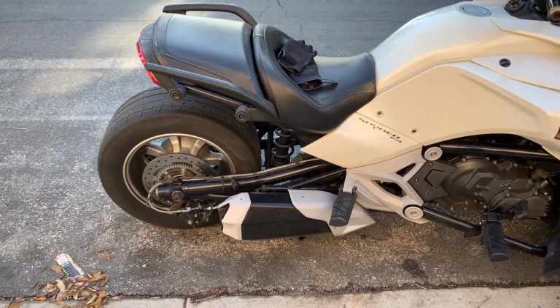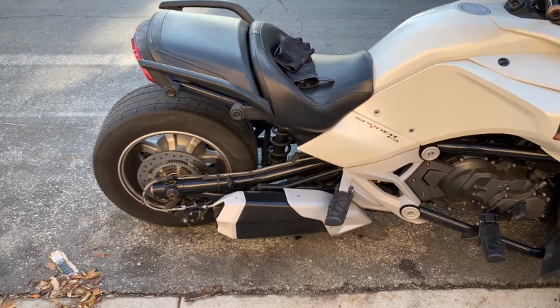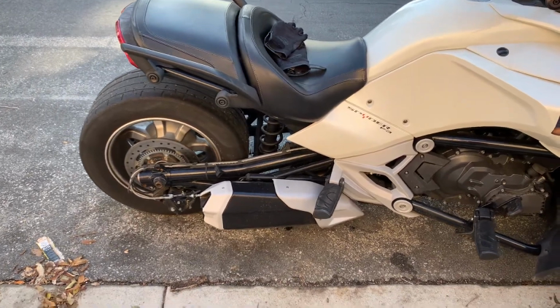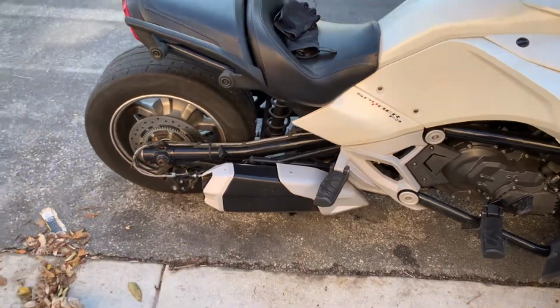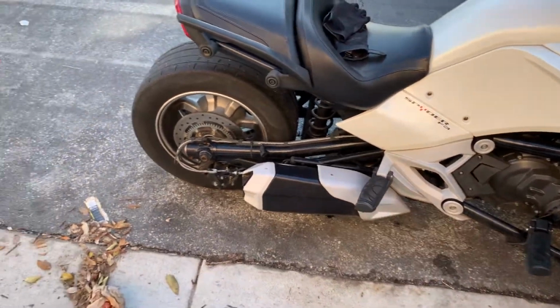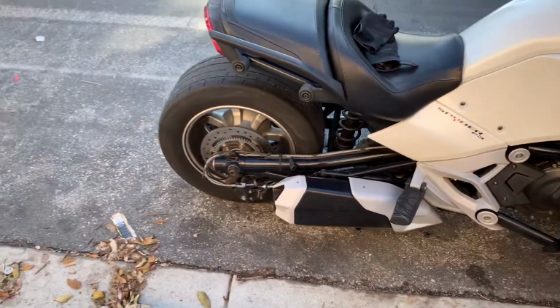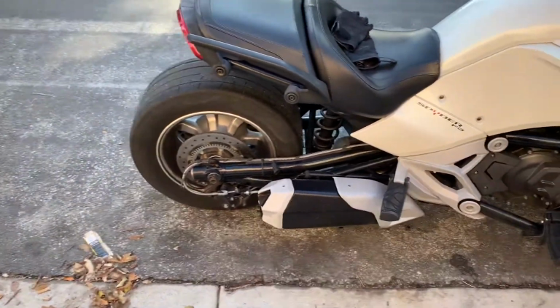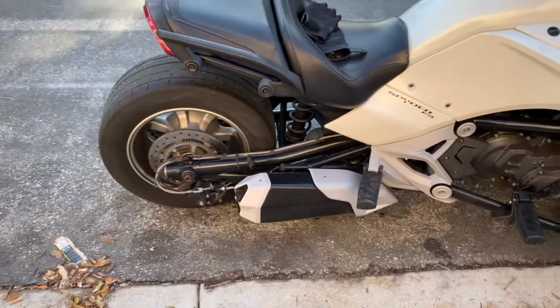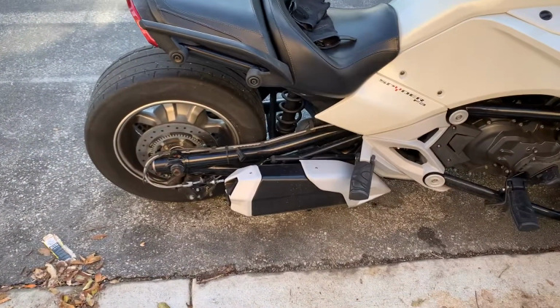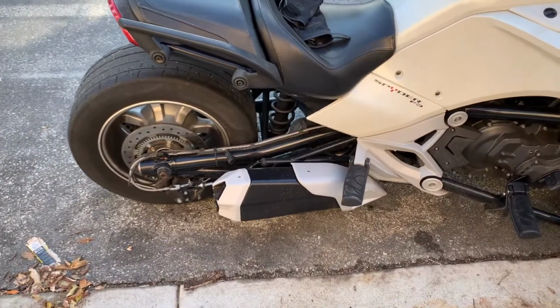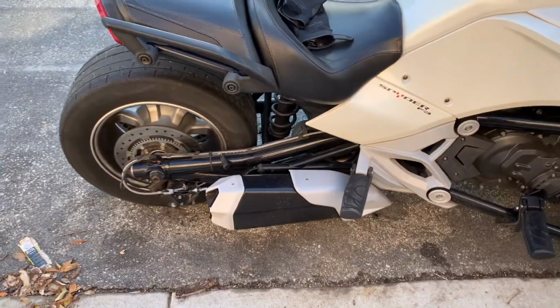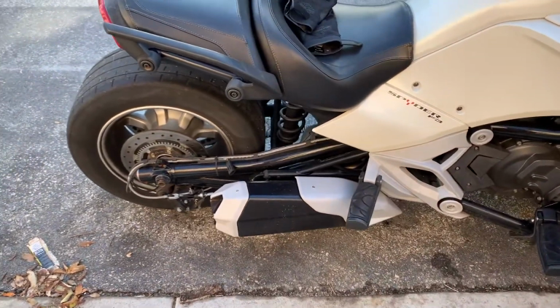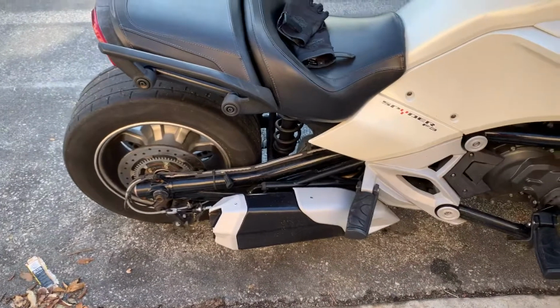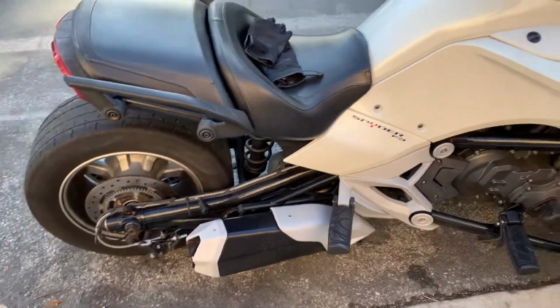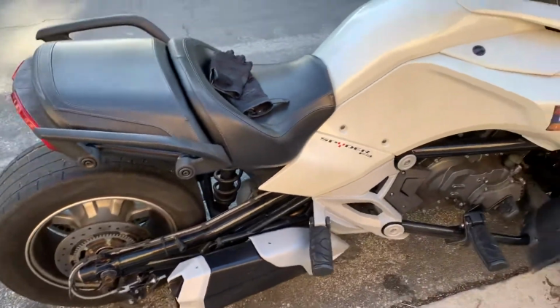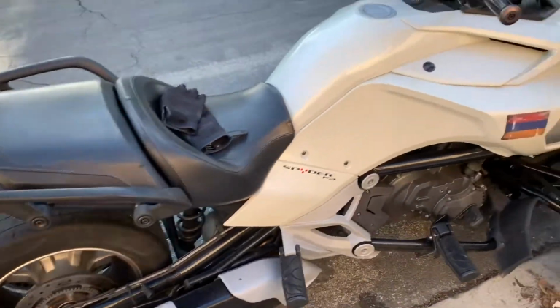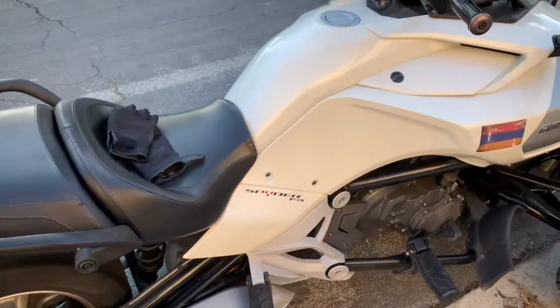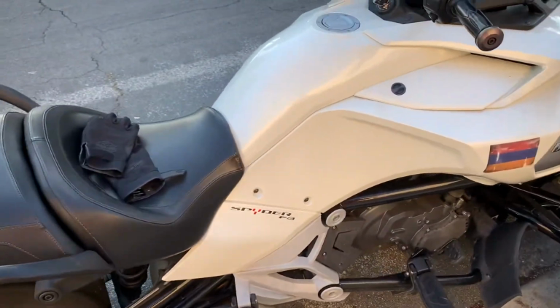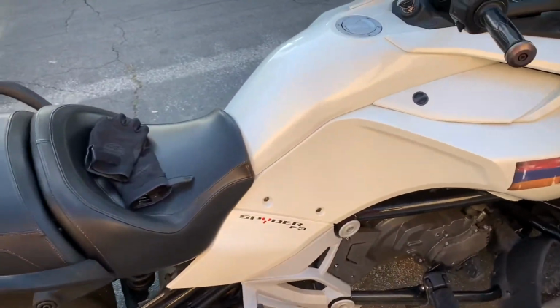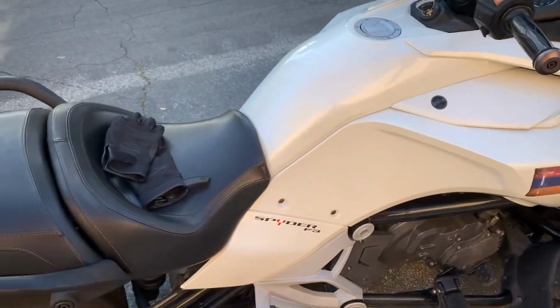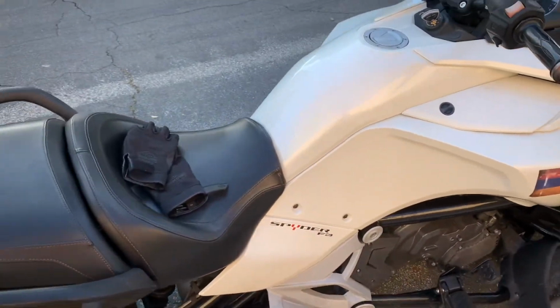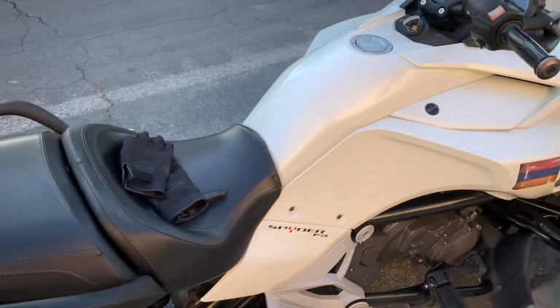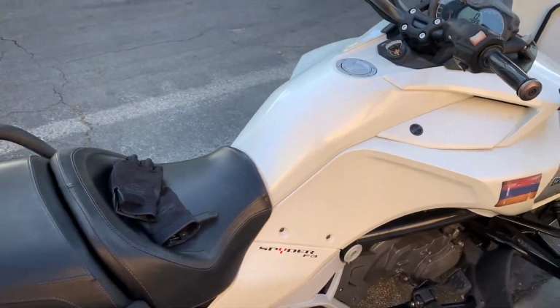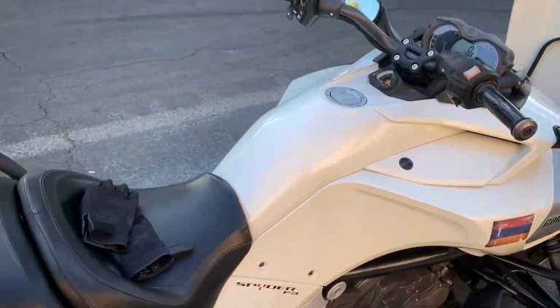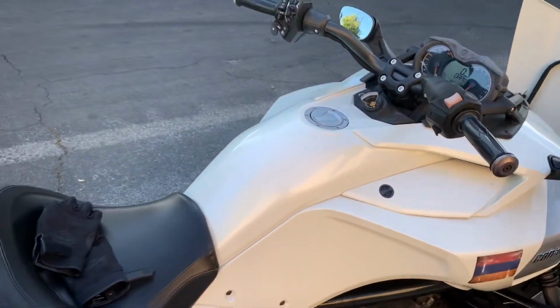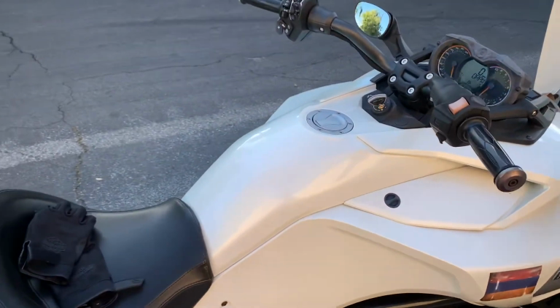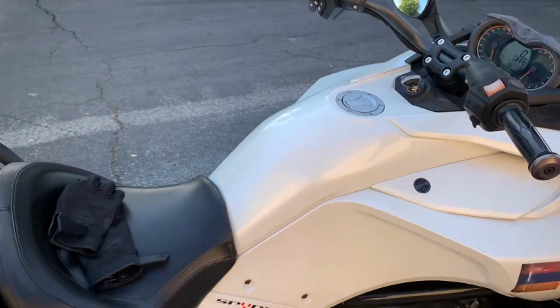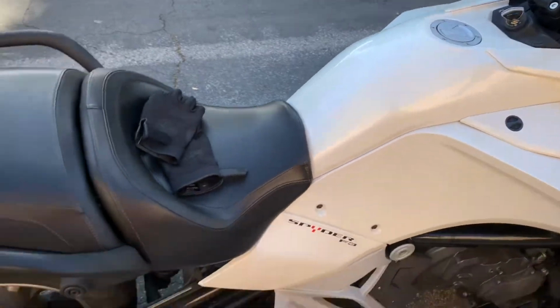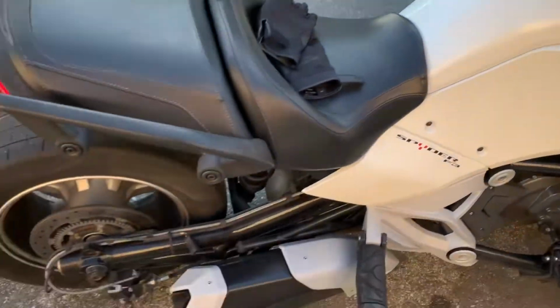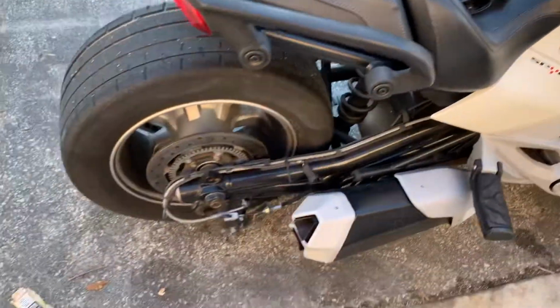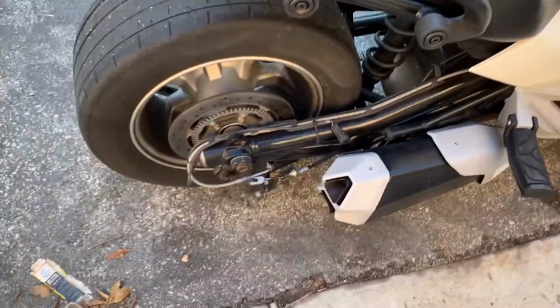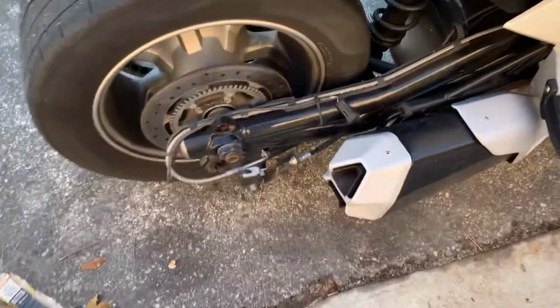Here is what you do when your parking brake won't come off. Your parking brake is stuck on, you're clicking the button and it's not coming off.